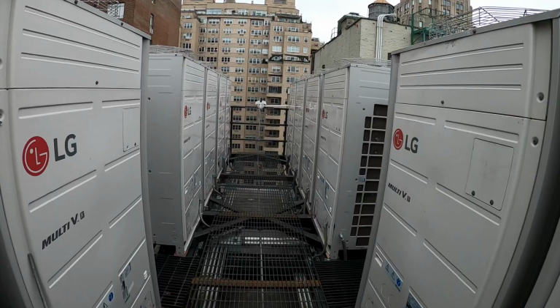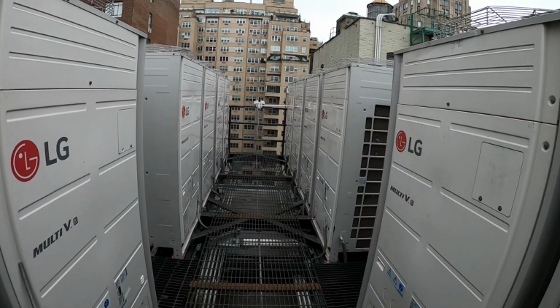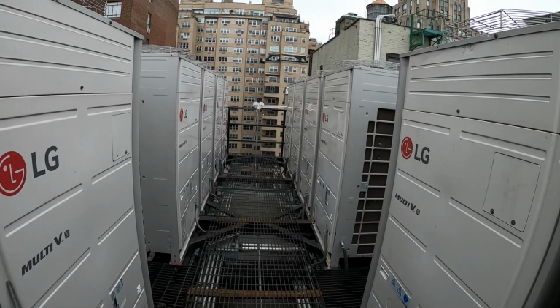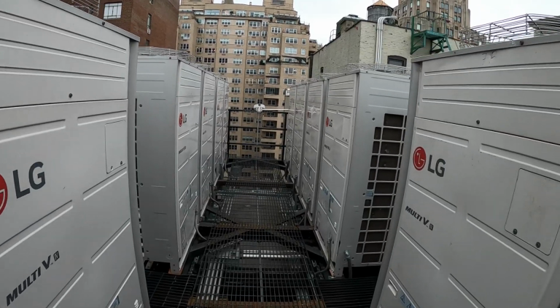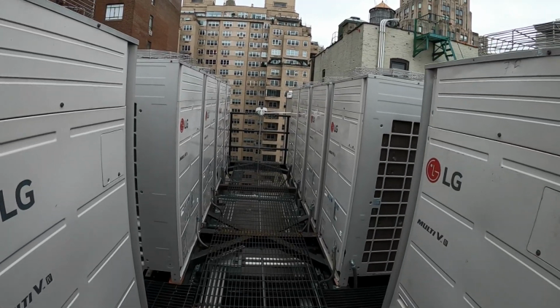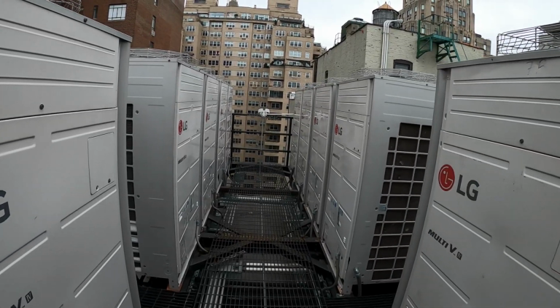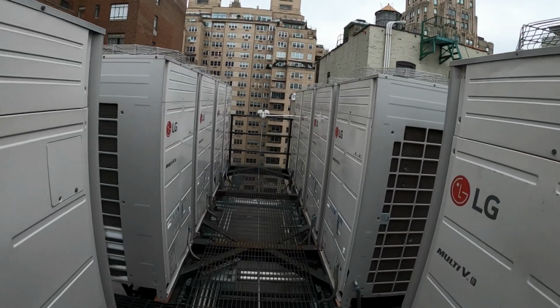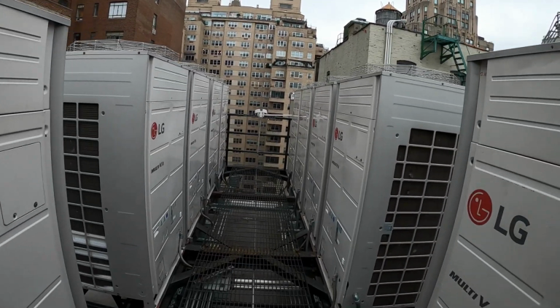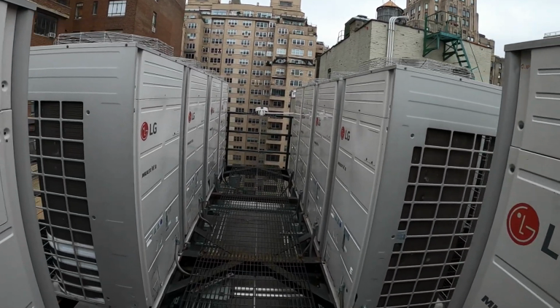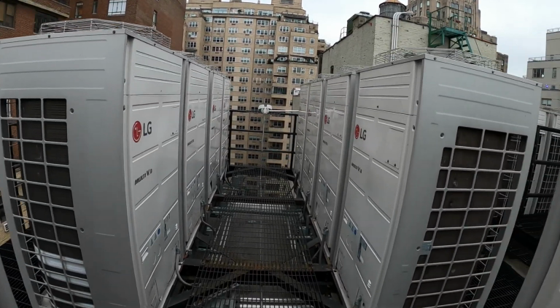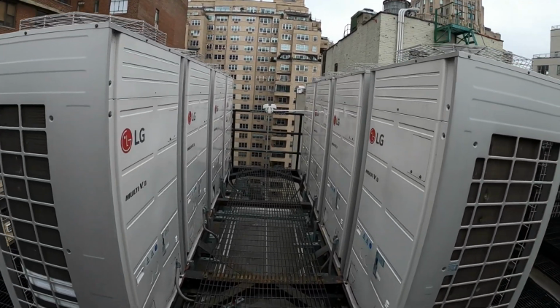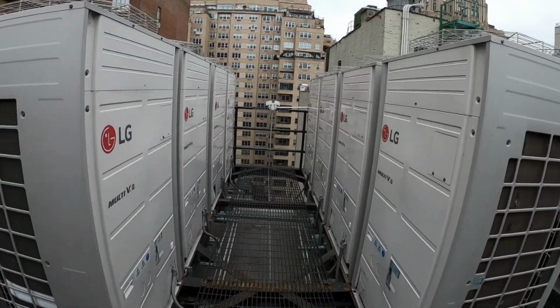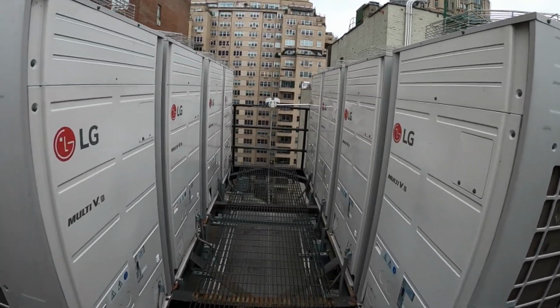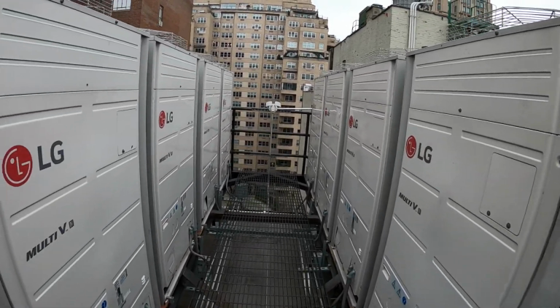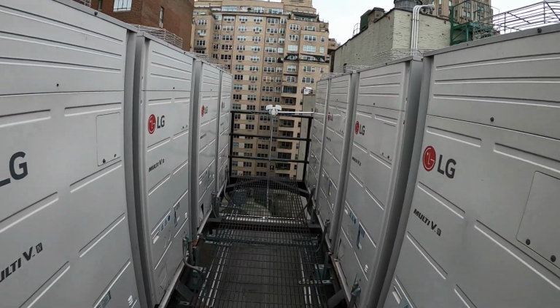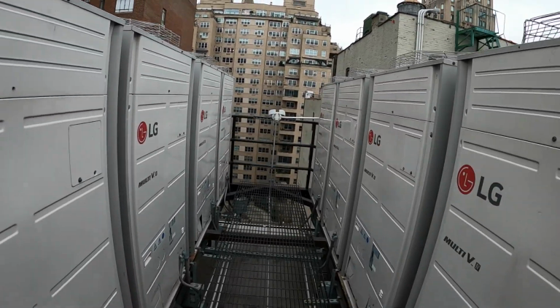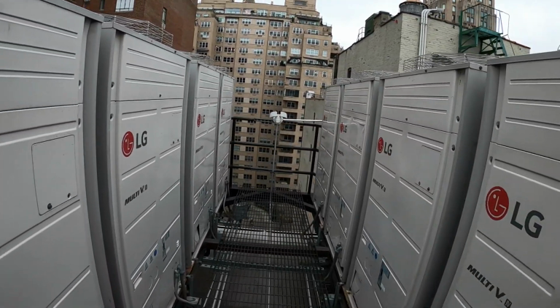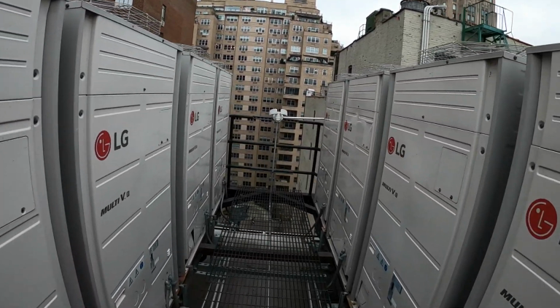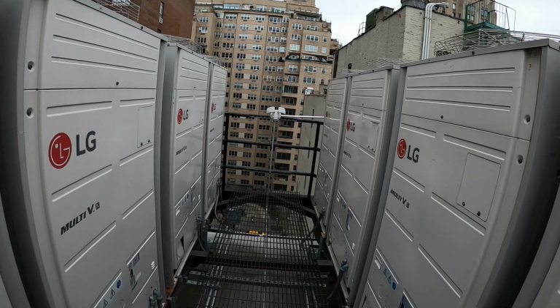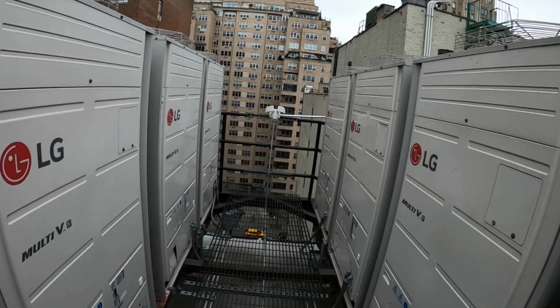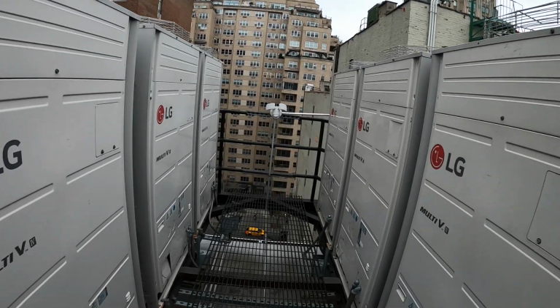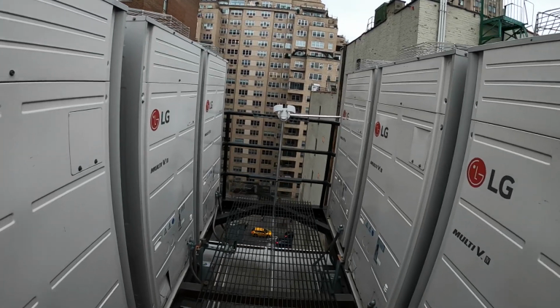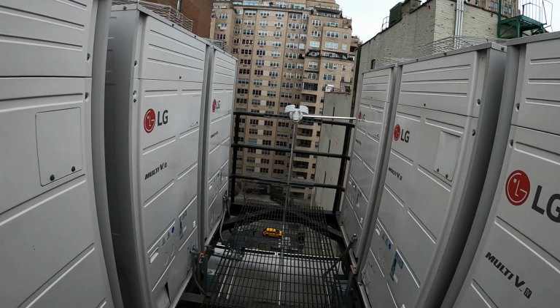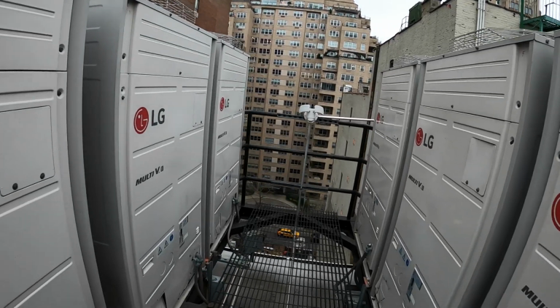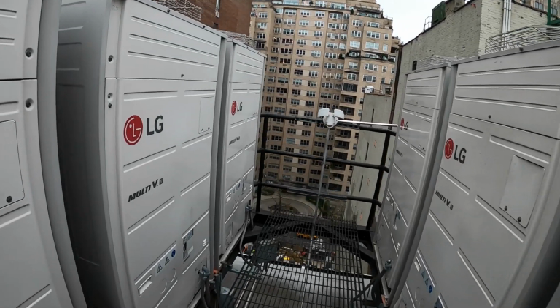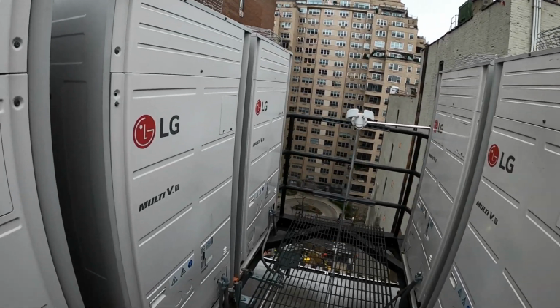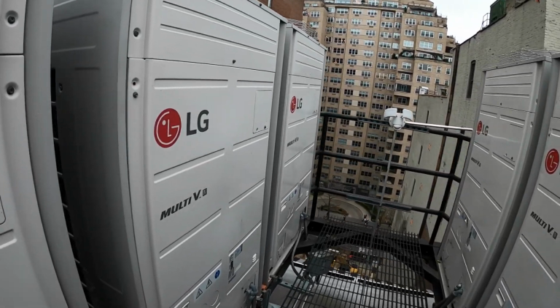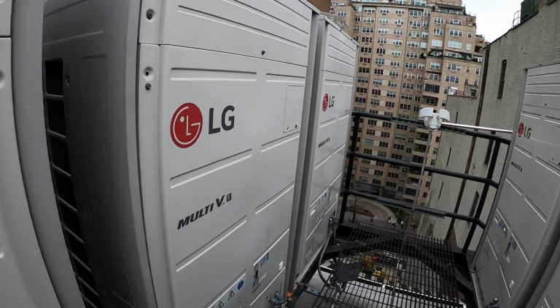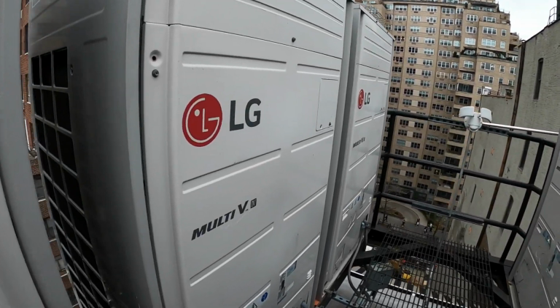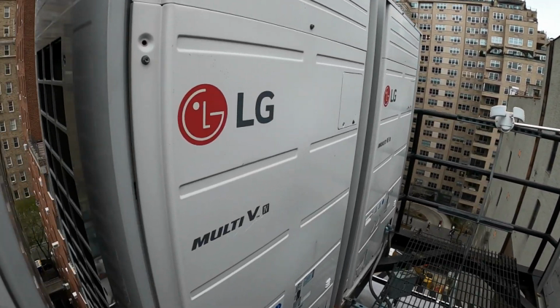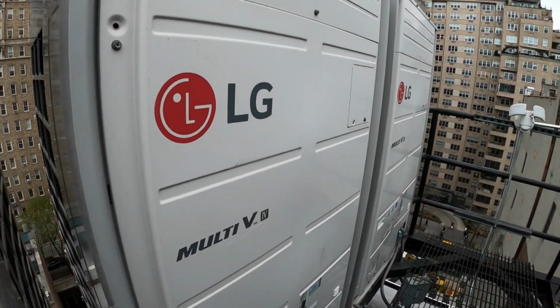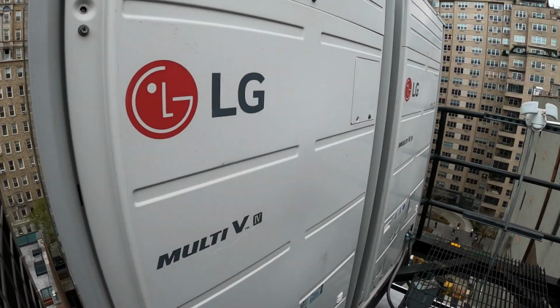Hello everyone and welcome to Jumper Man Tech where we specialize in HVAC and DIY. Today we have a service call for an LG multi-V system.